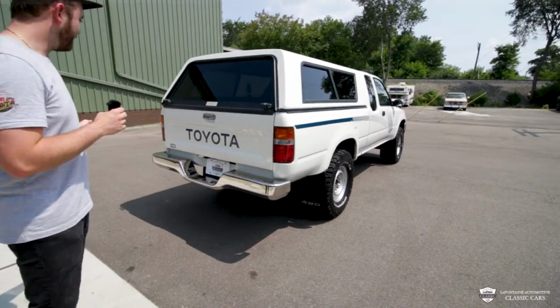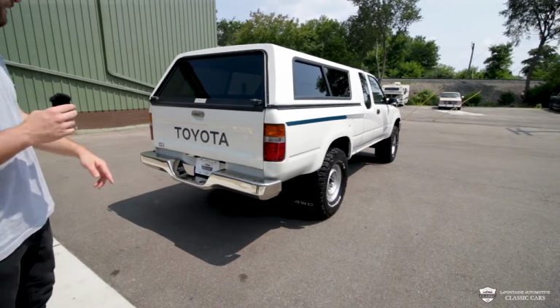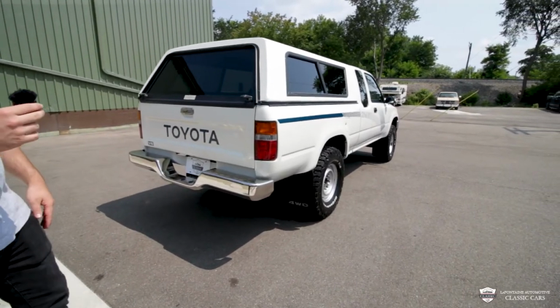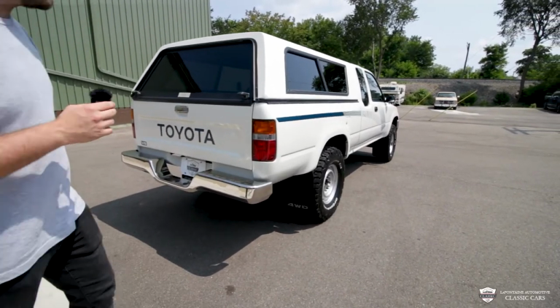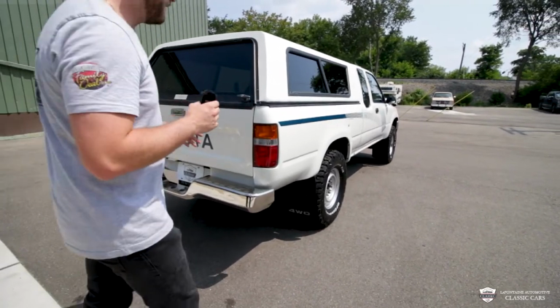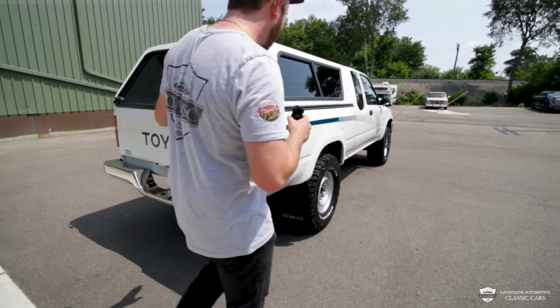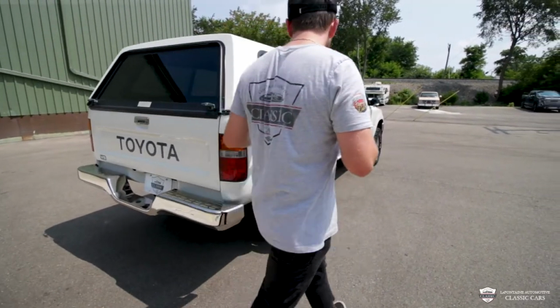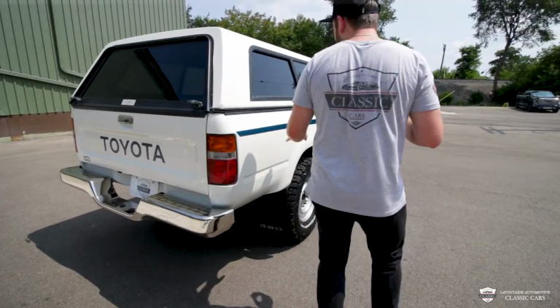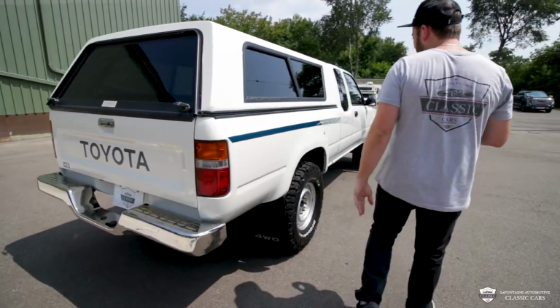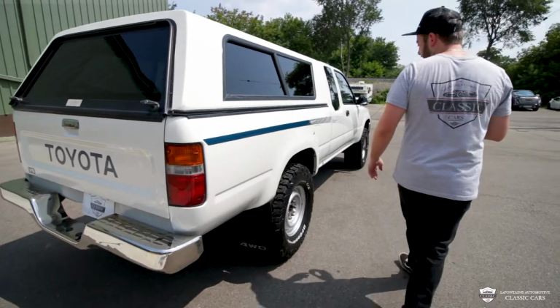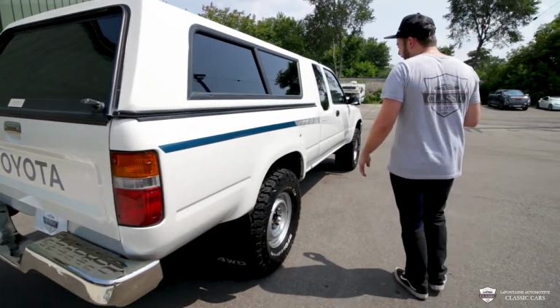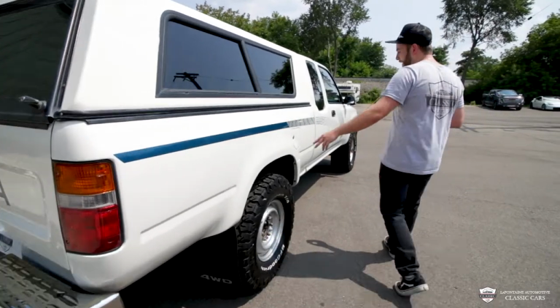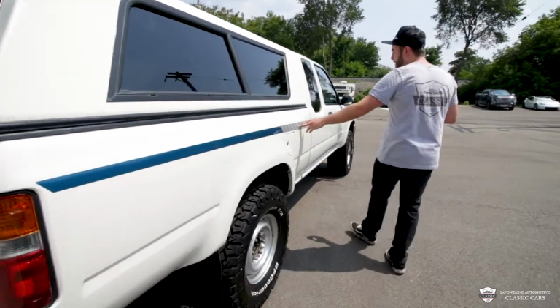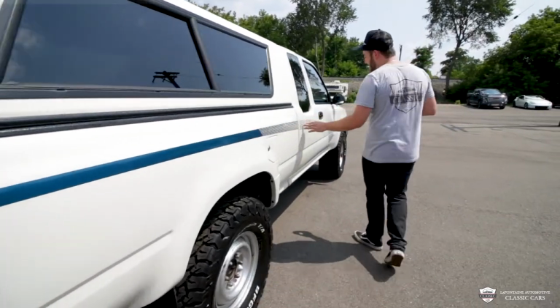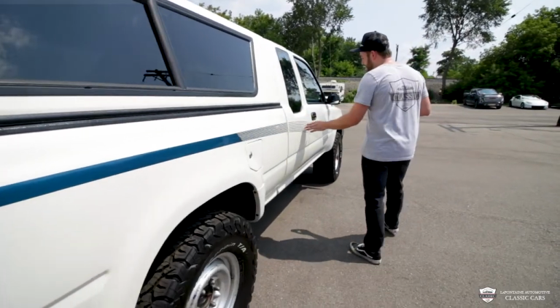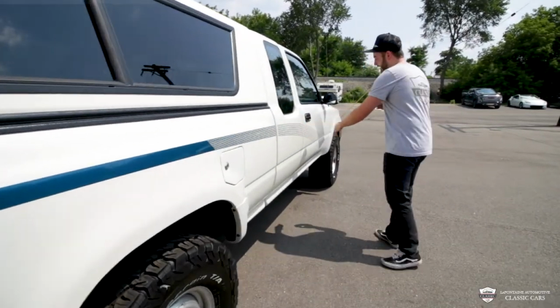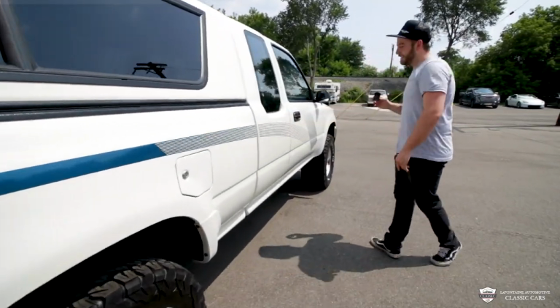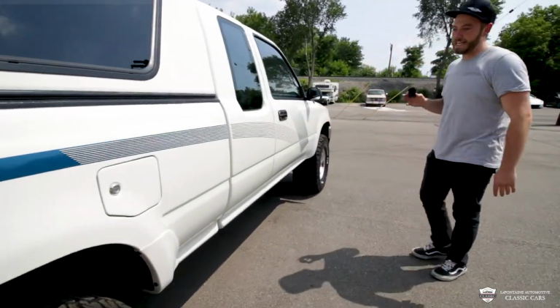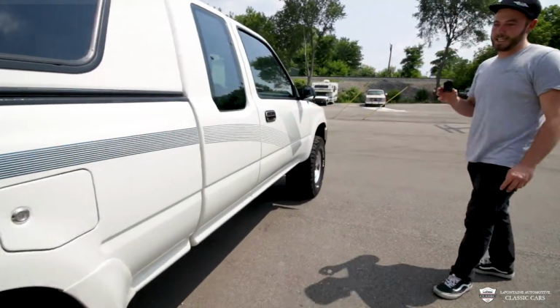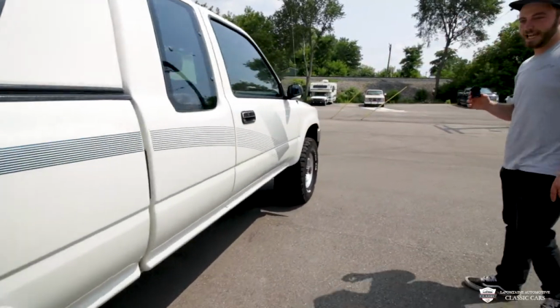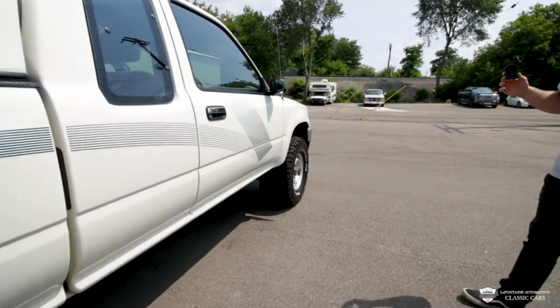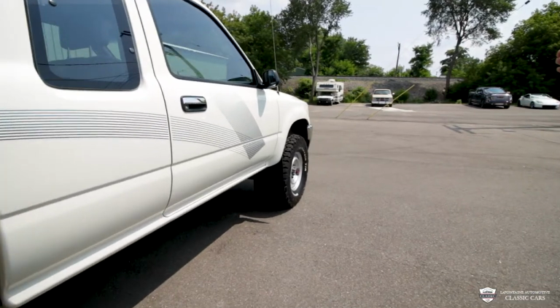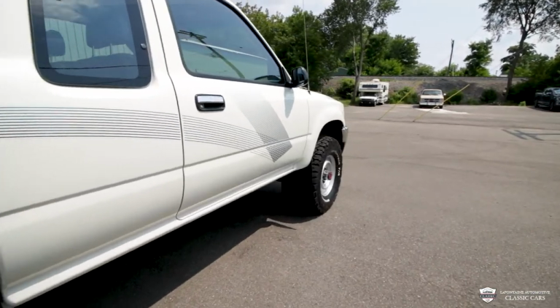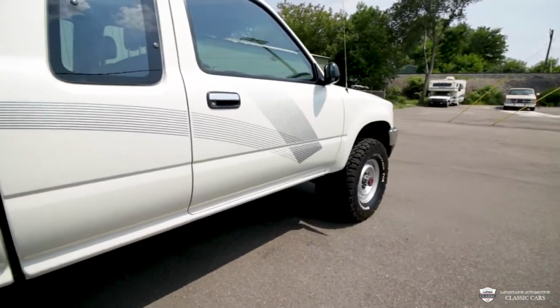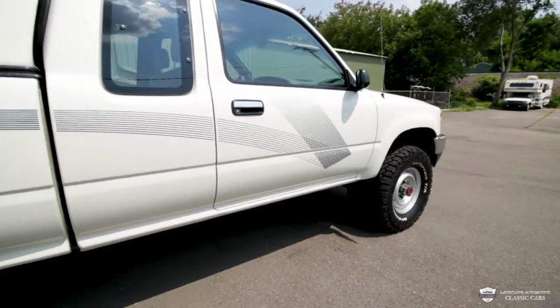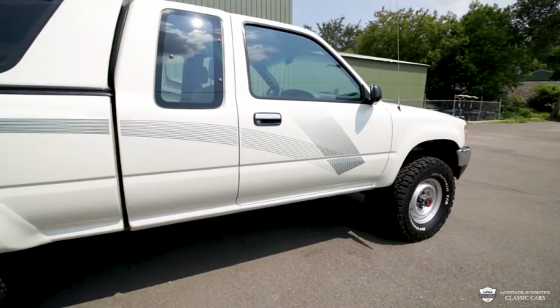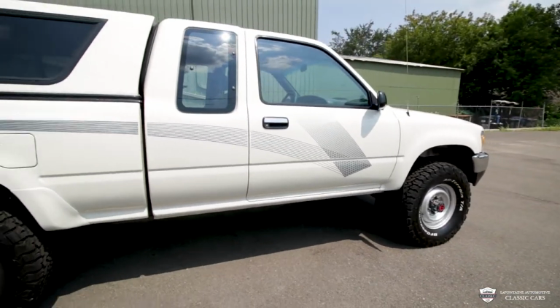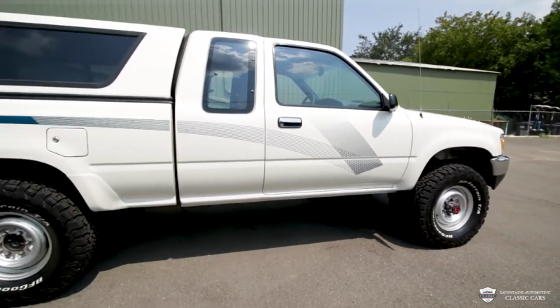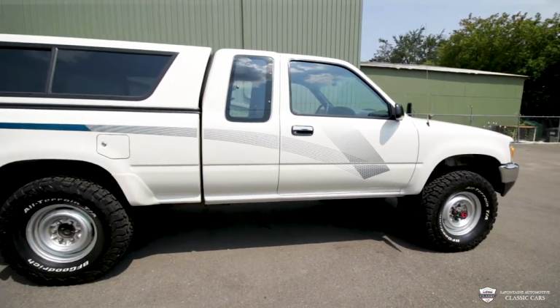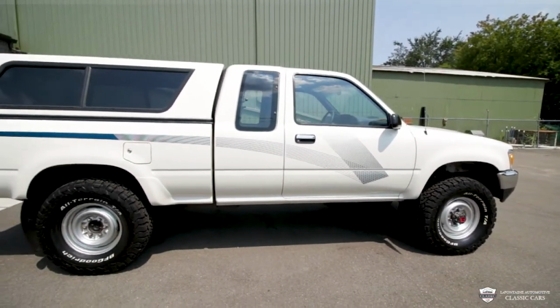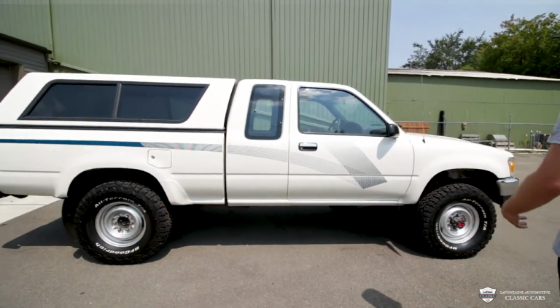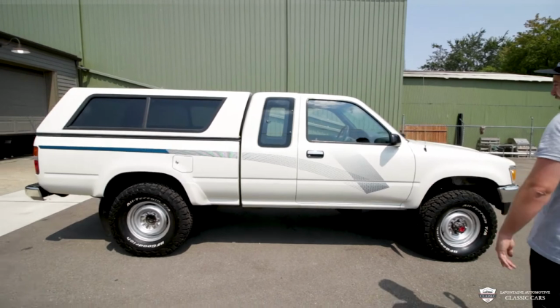Toyota on the tailgate — slick. They don't do this stuff anymore. This is an '89, early '90s styling. That's a very cool, fun look. I think they should bring it back. Retro's pretty in.